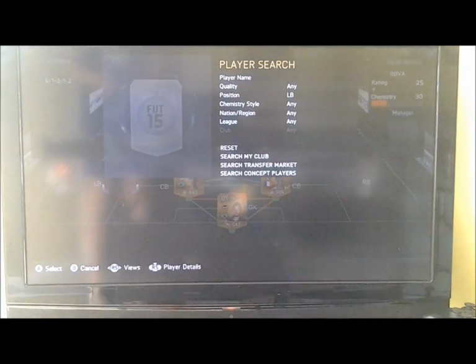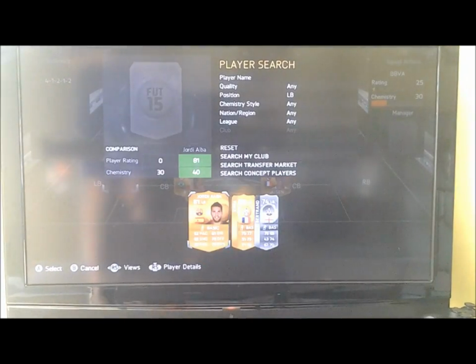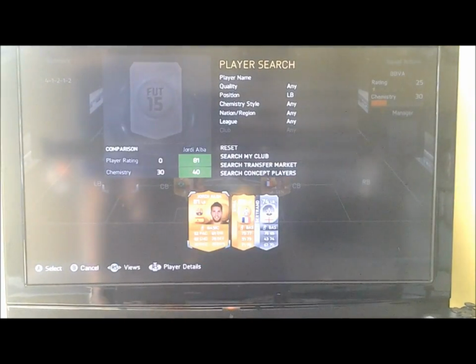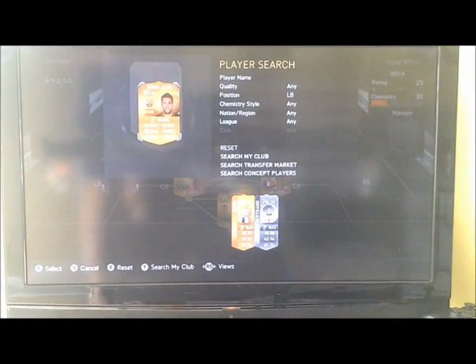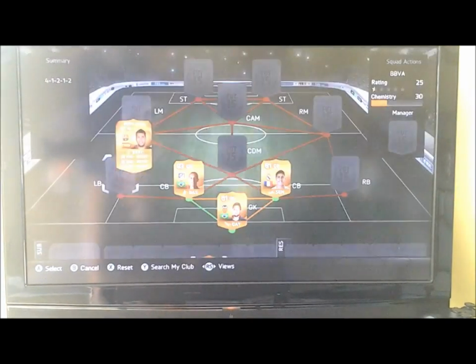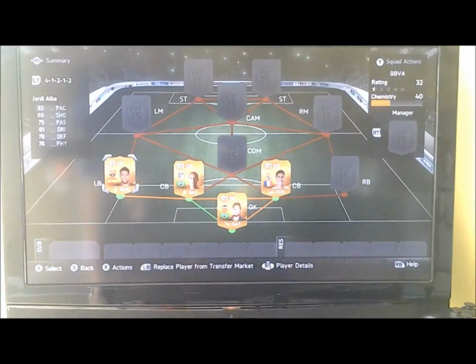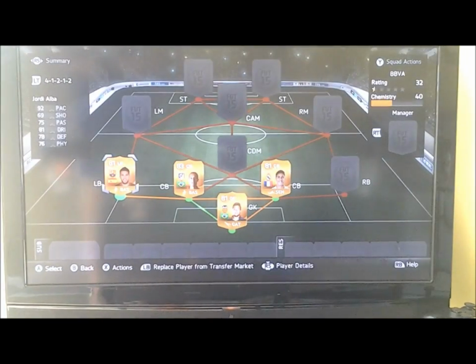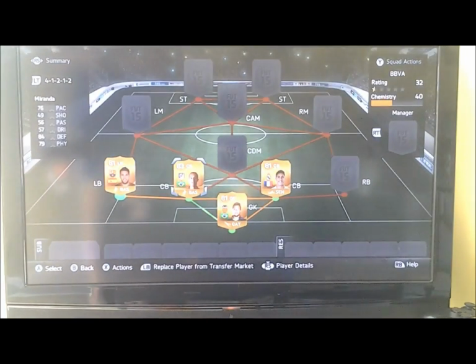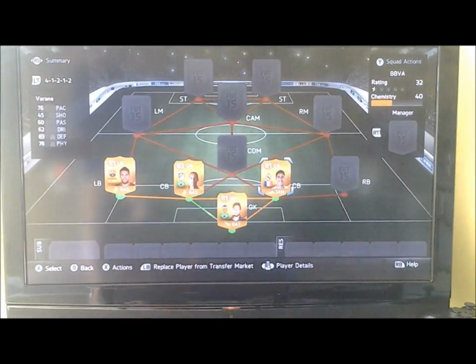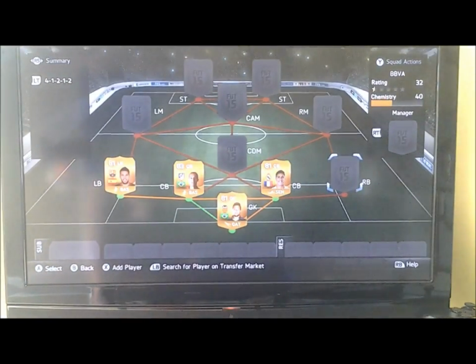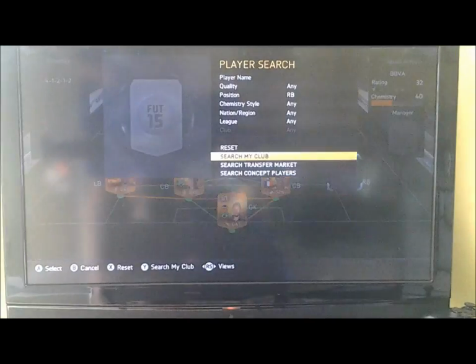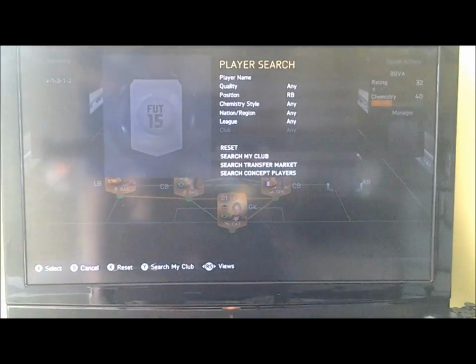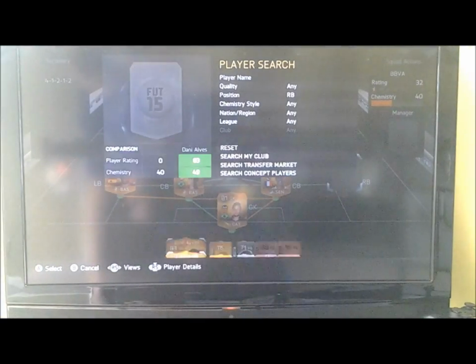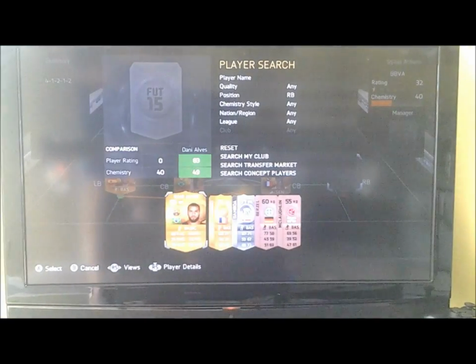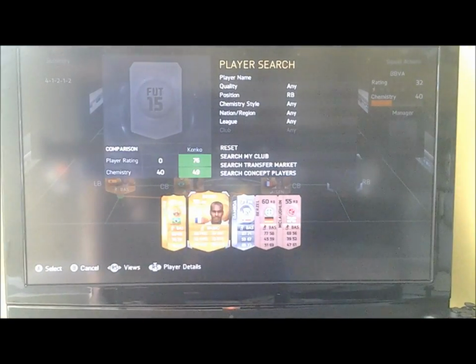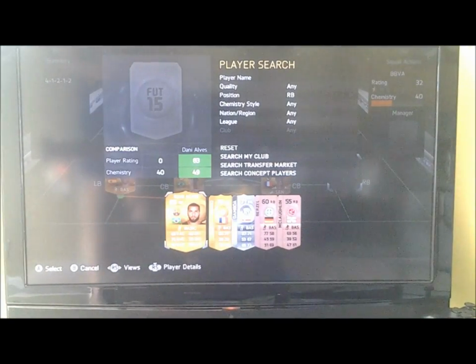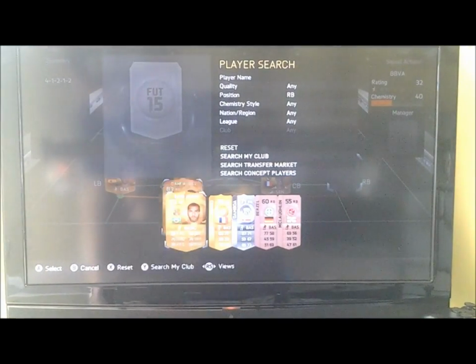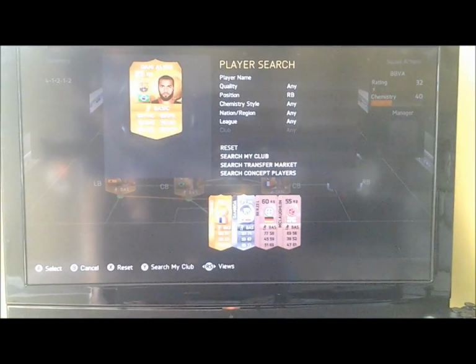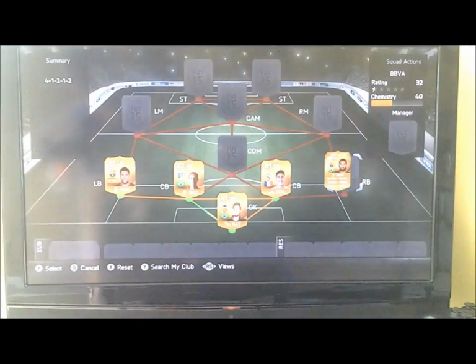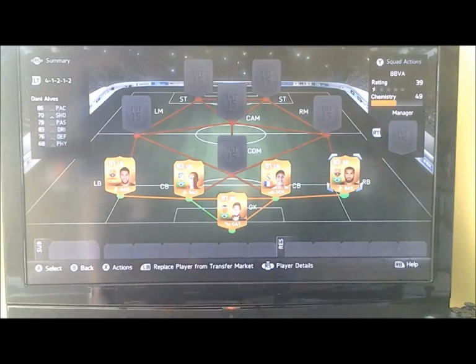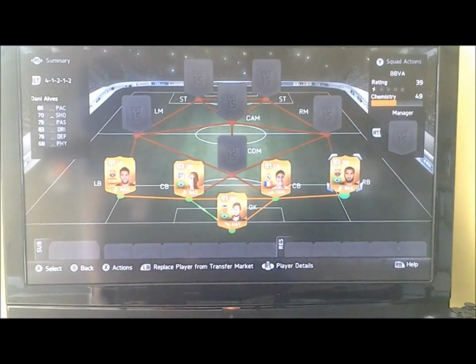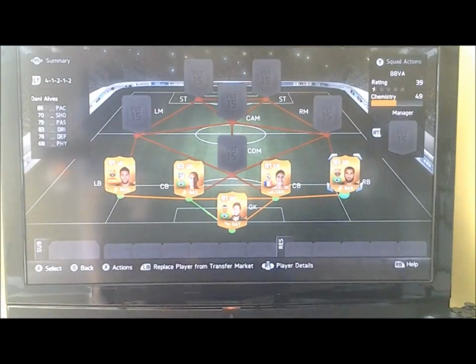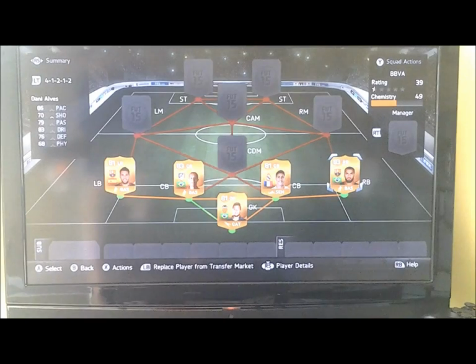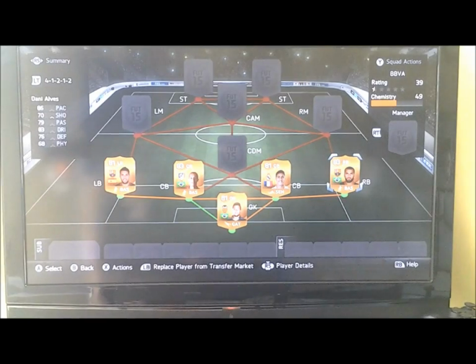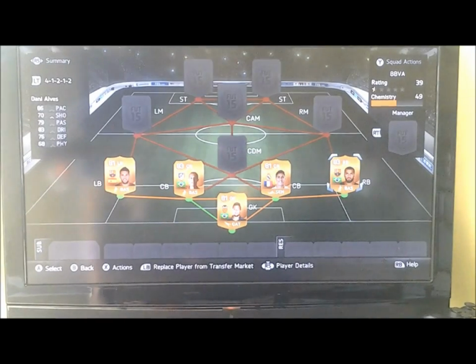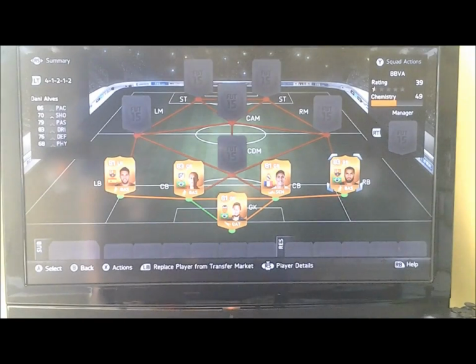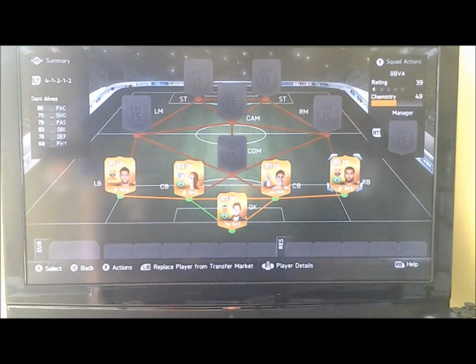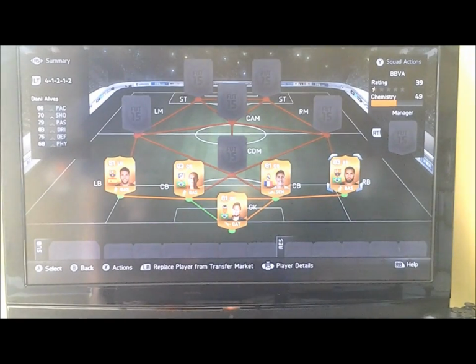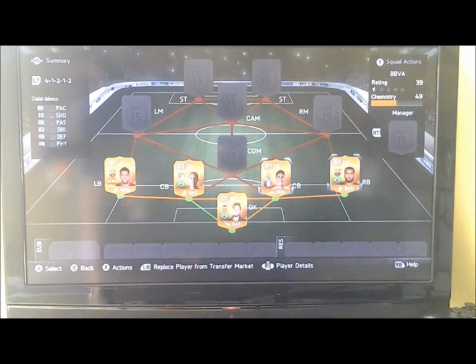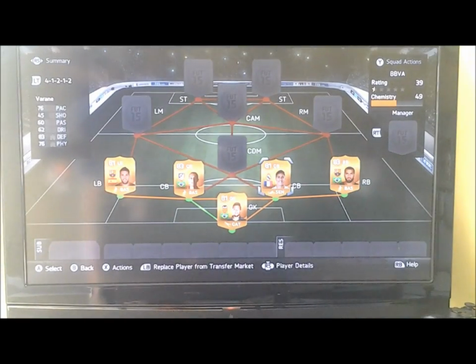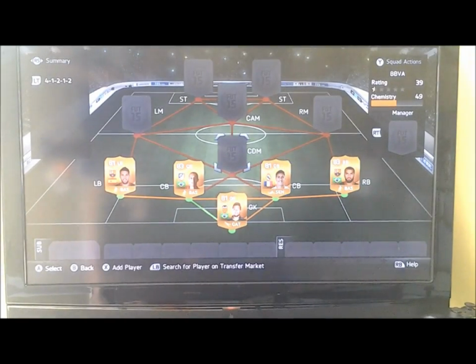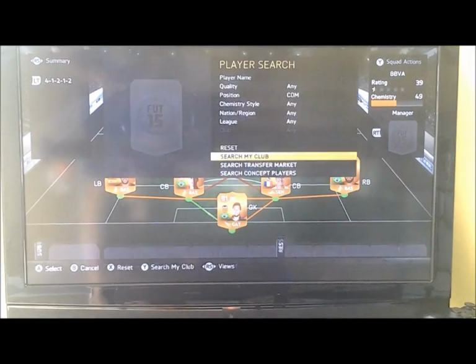Moving on to left back — obviously Jordi Alba with 92 pips, just all you need really. And at right back, Dani Alves with 86 pips. I think that's really all you need.